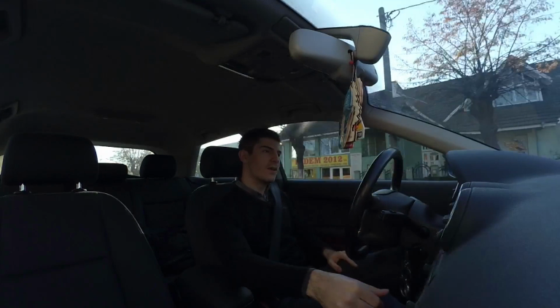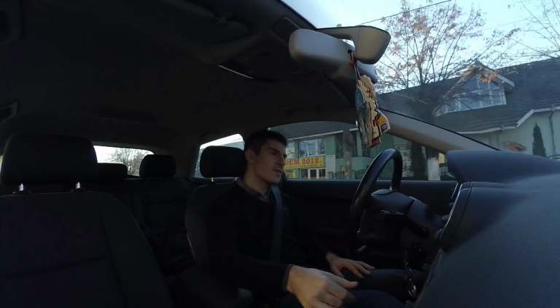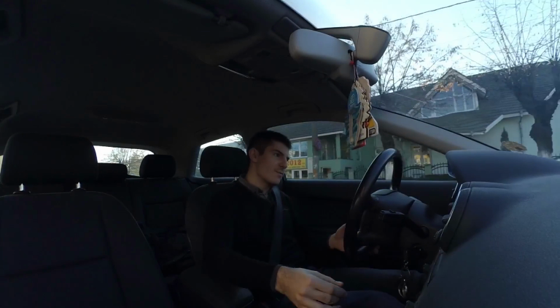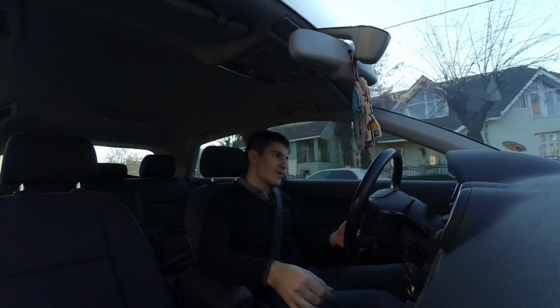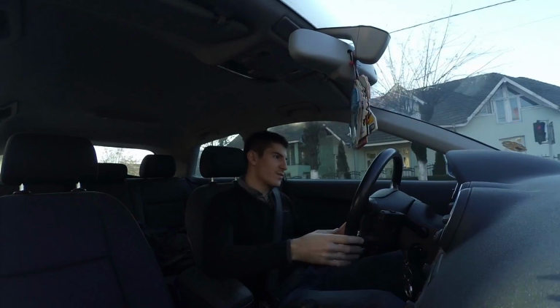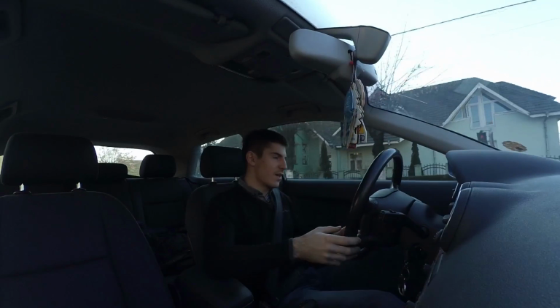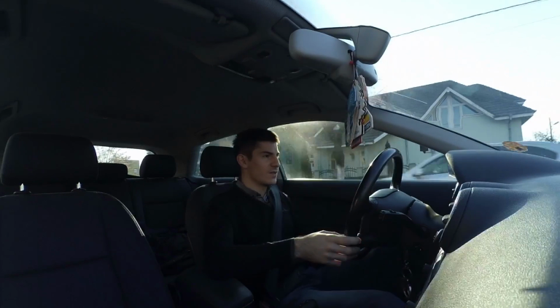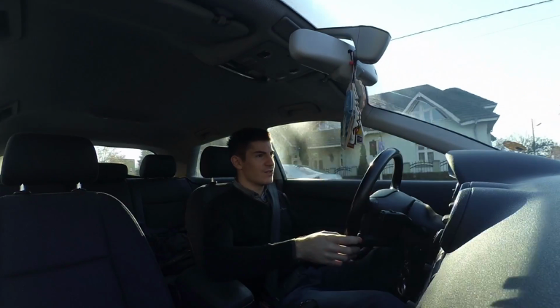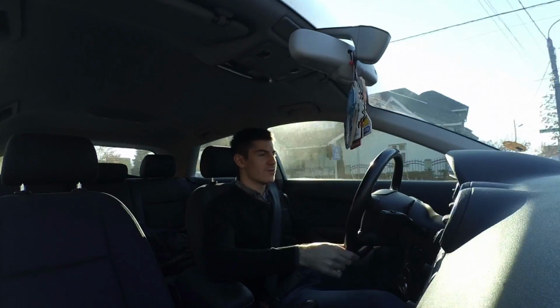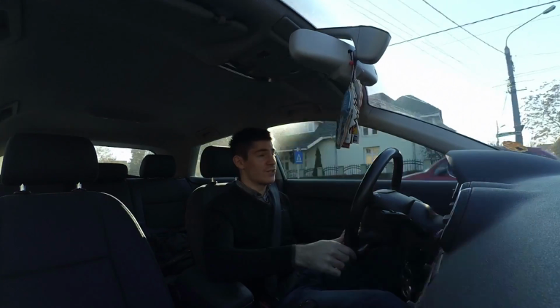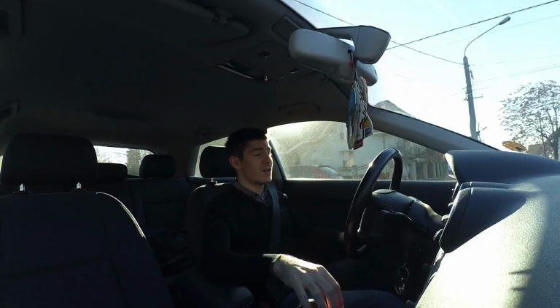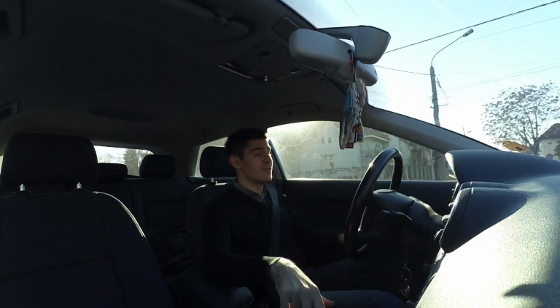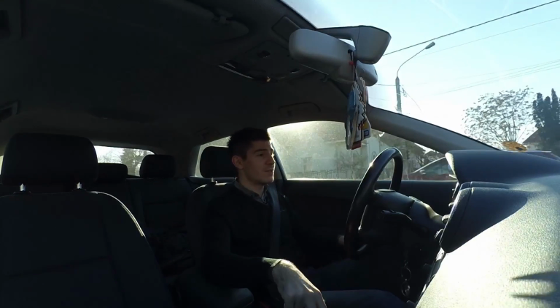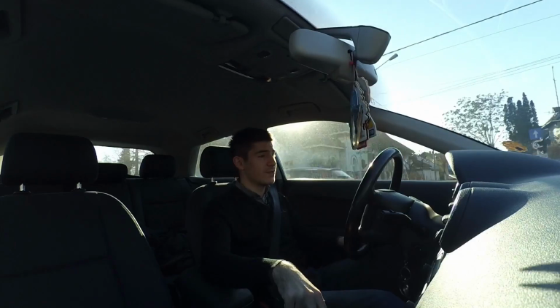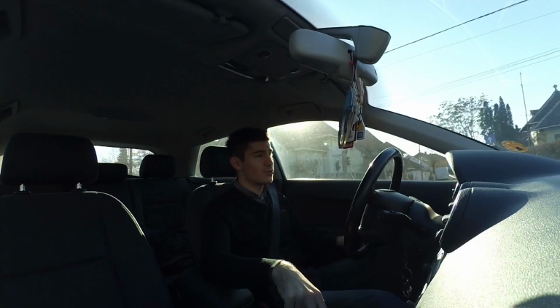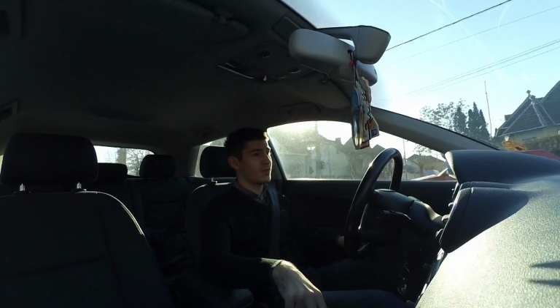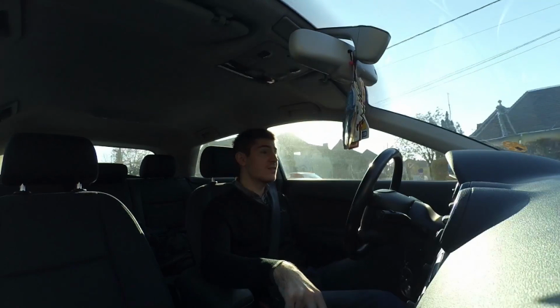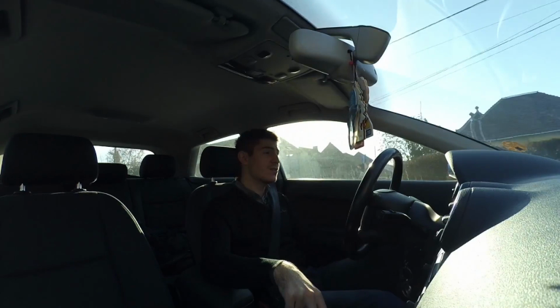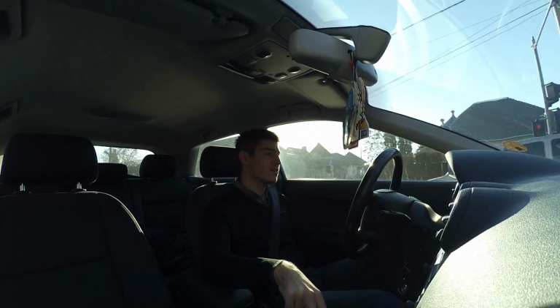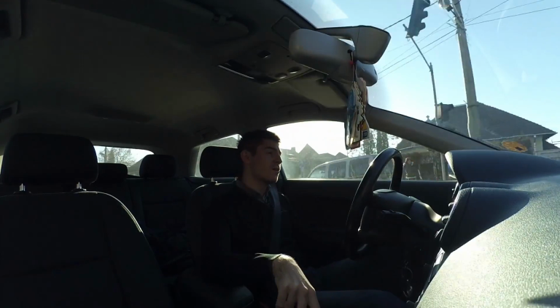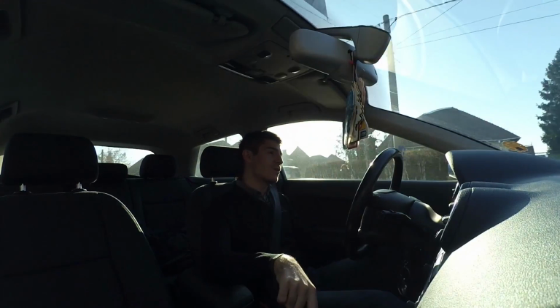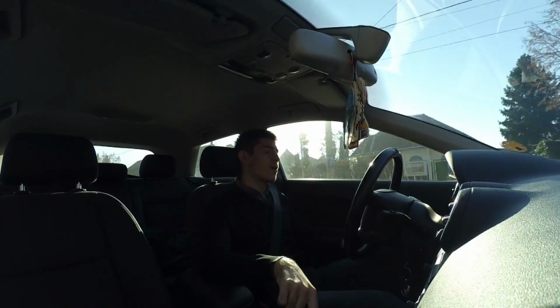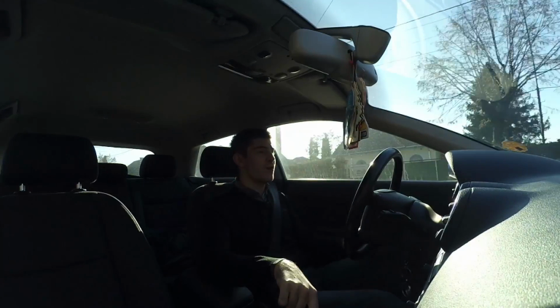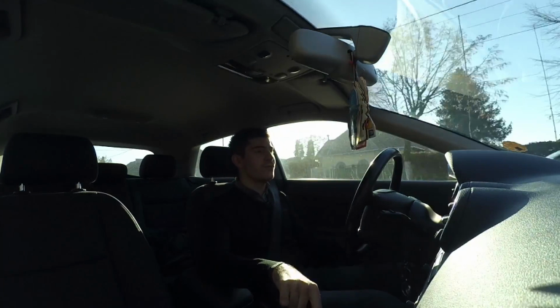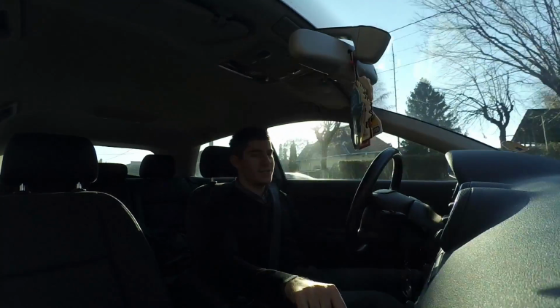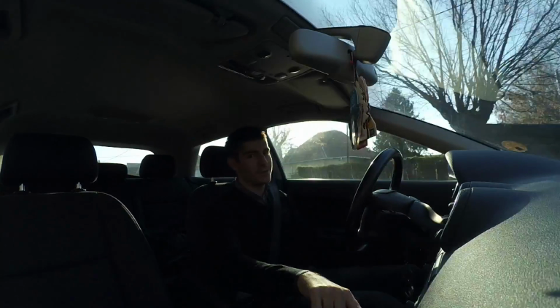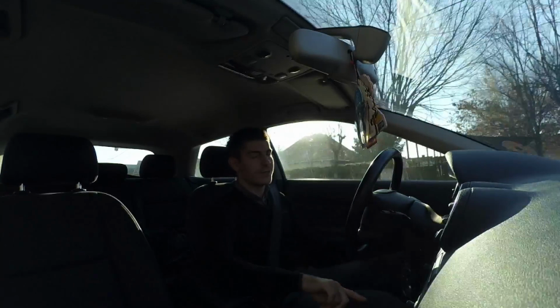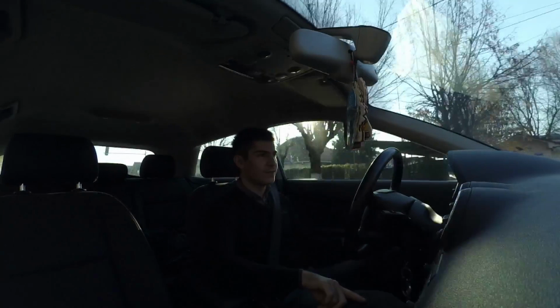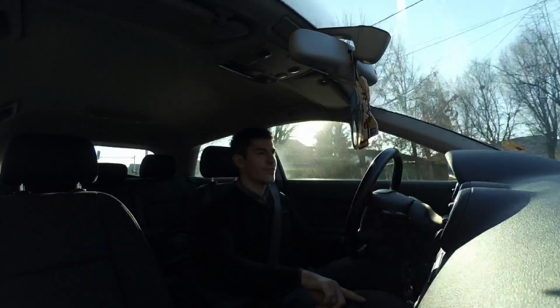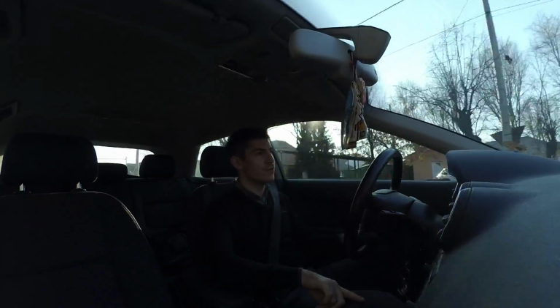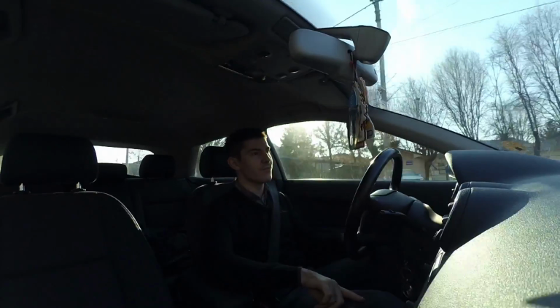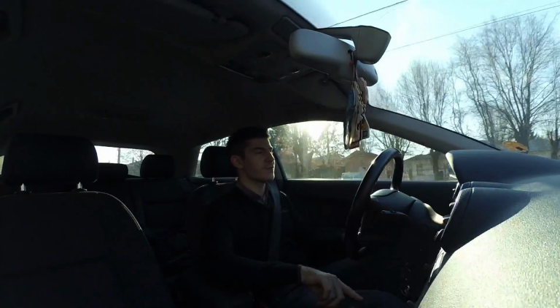Exhaust gas temperatures in gasoline engines reach 900 degrees Celsius, while in diesel engines they reach 350 degrees Celsius. It's a huge difference.